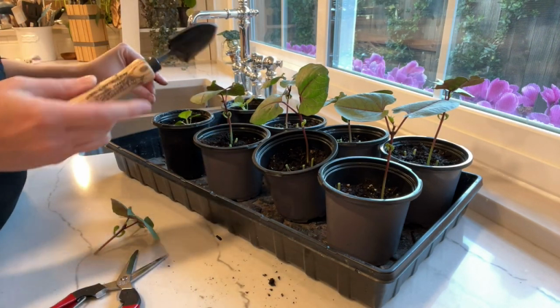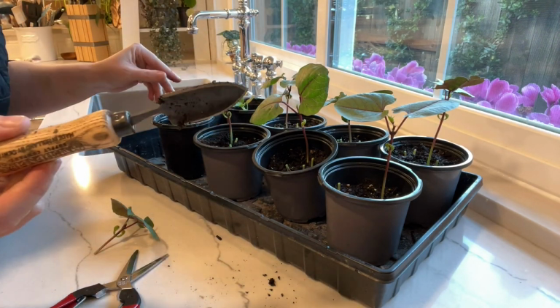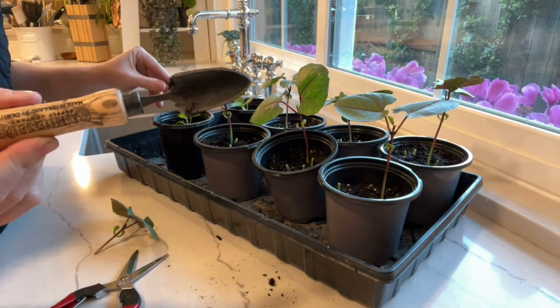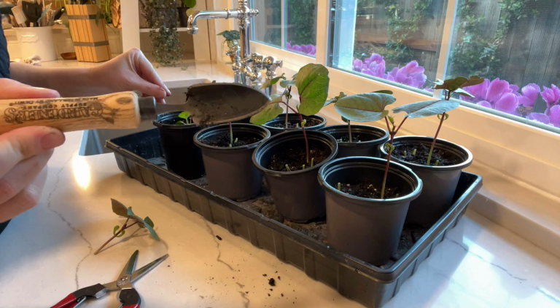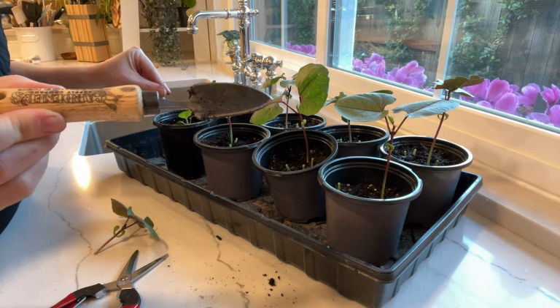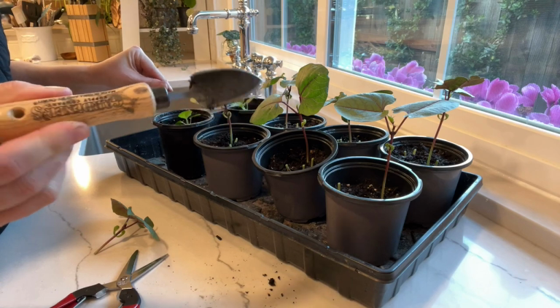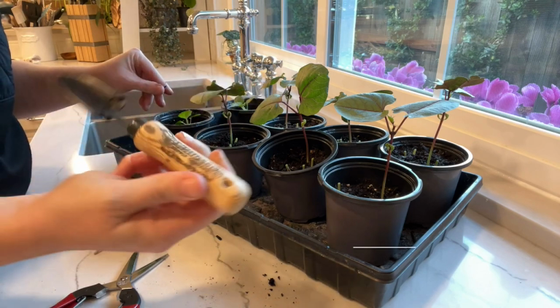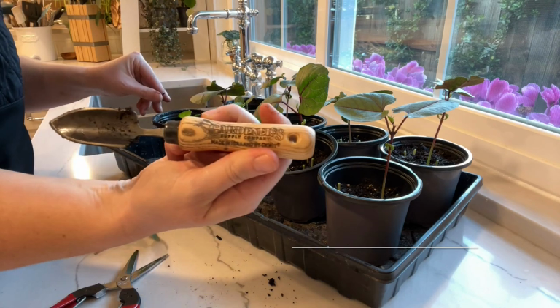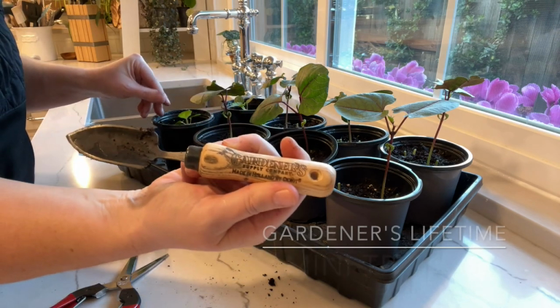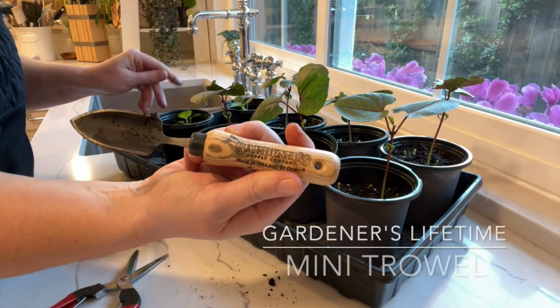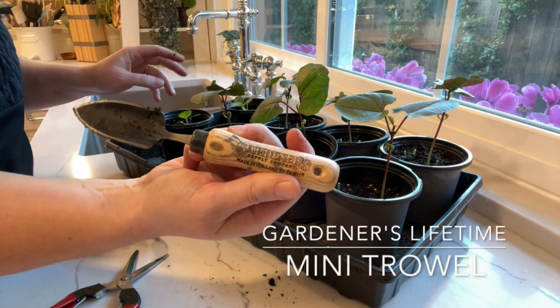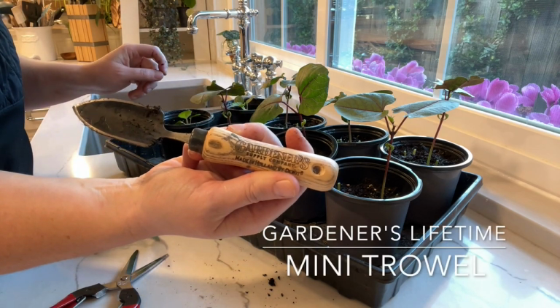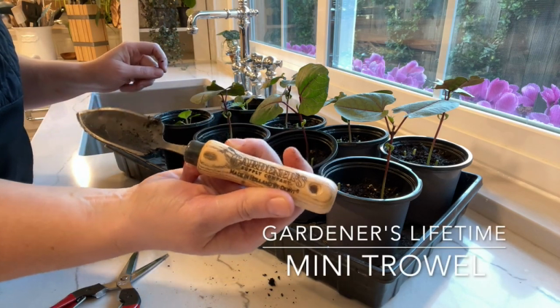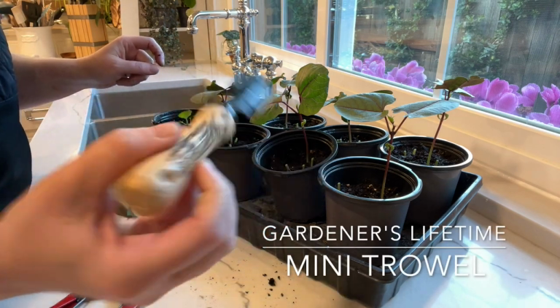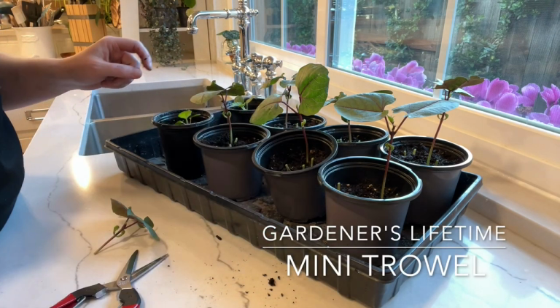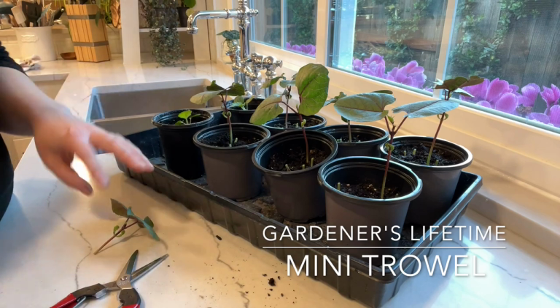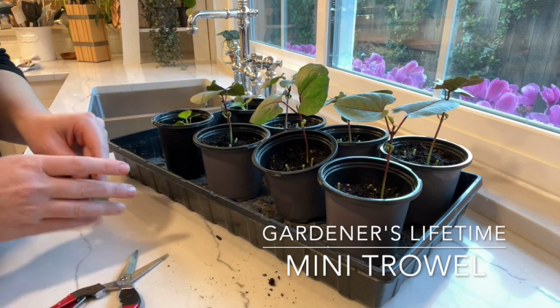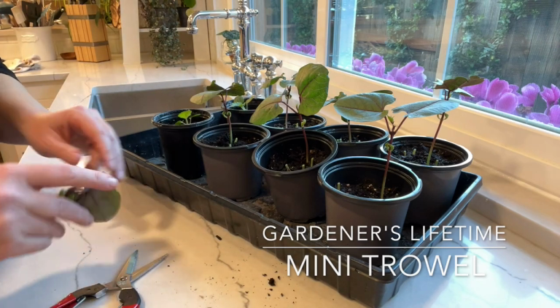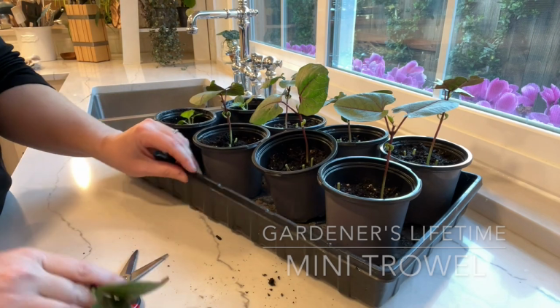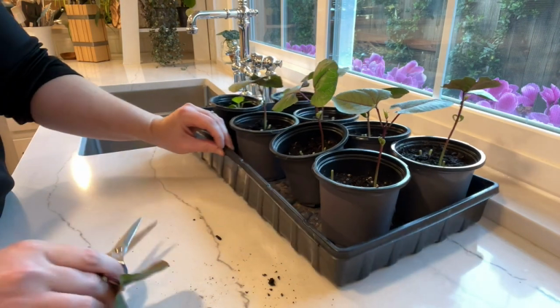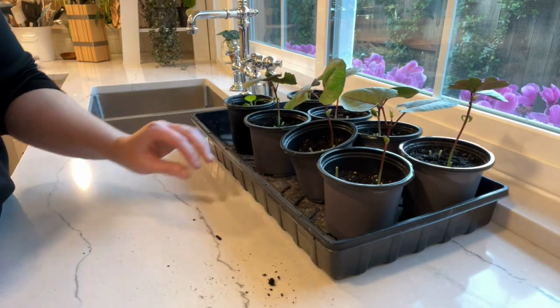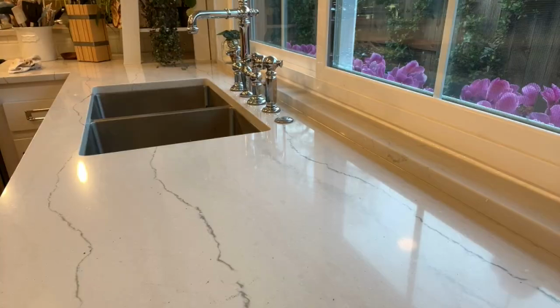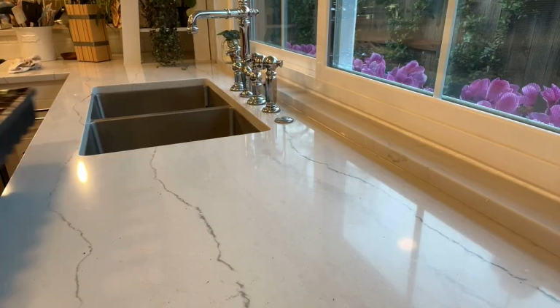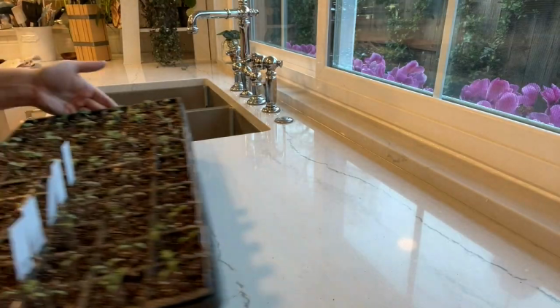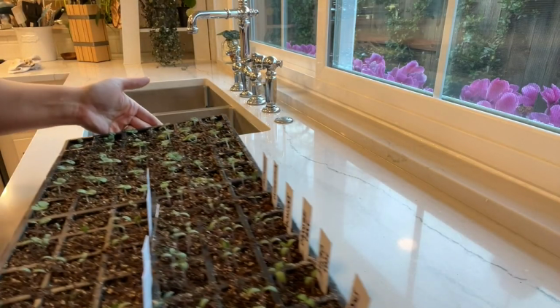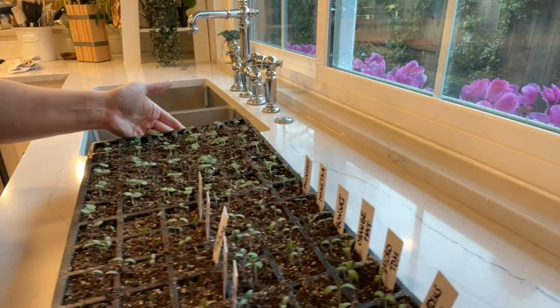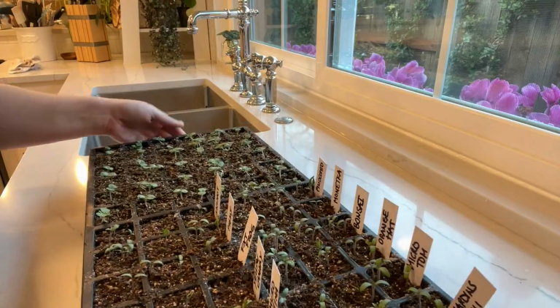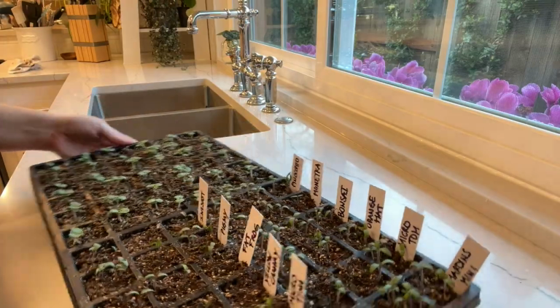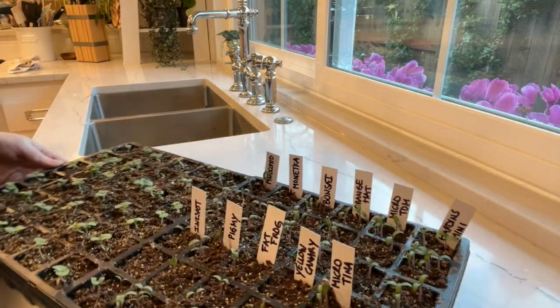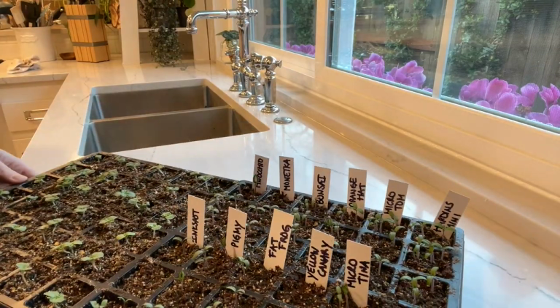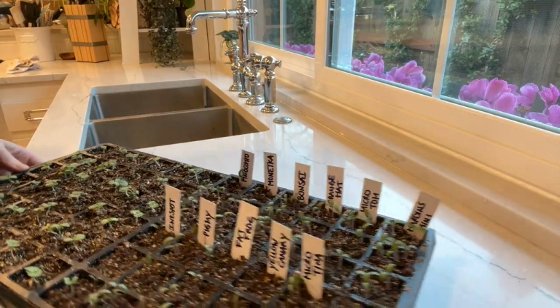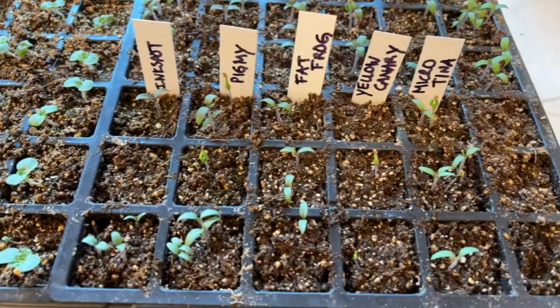I wanted to show you guys this little trowel that I got from Gardener's Supply — I absolutely love it, I'll link it down below. It makes jobs like this so easy, especially when you have these 36-count trays.